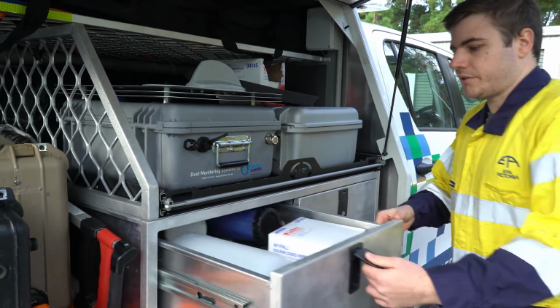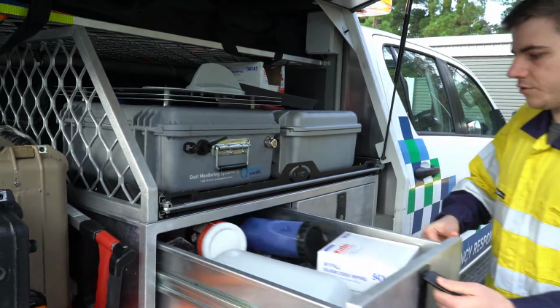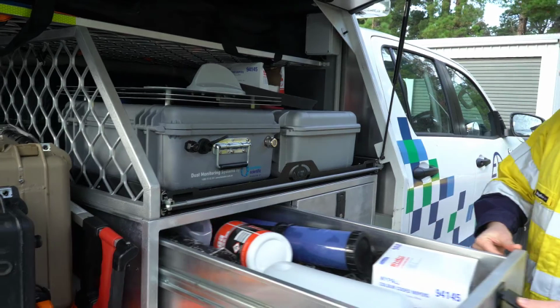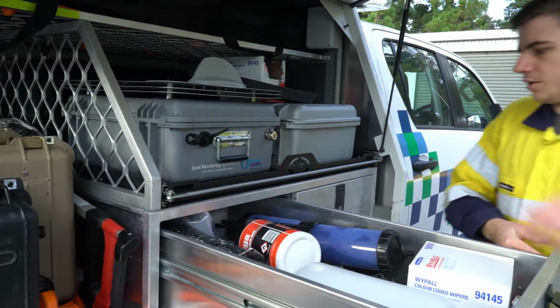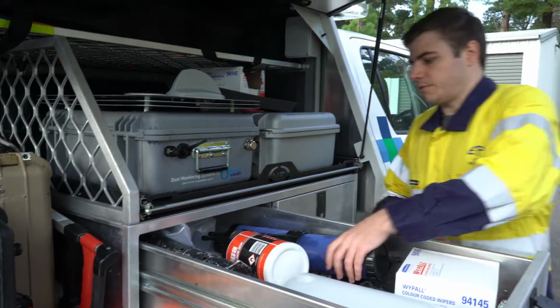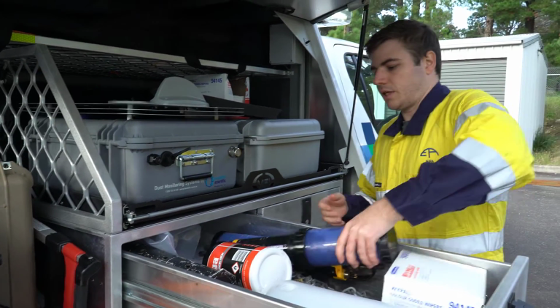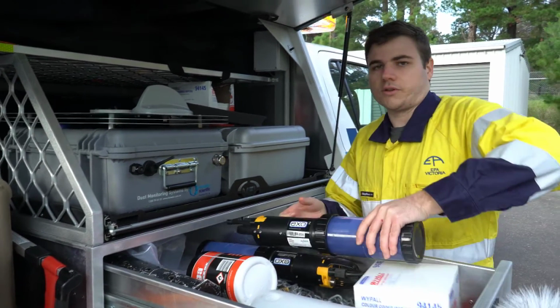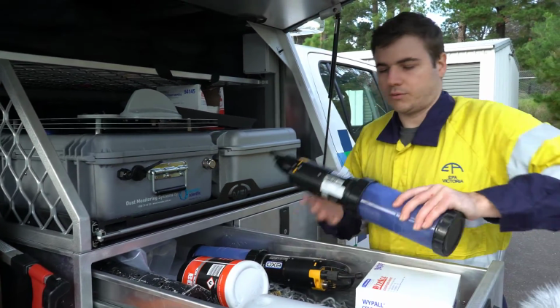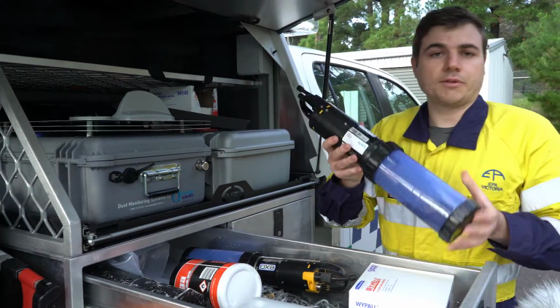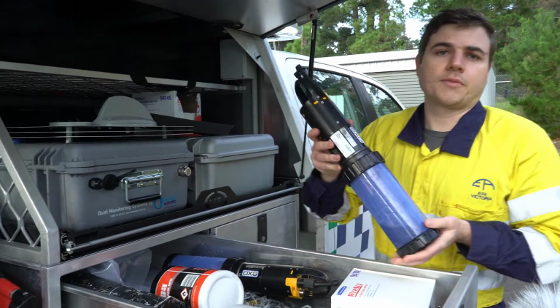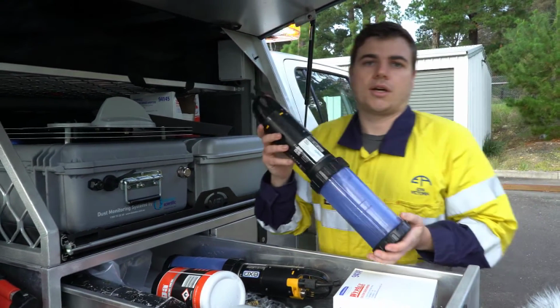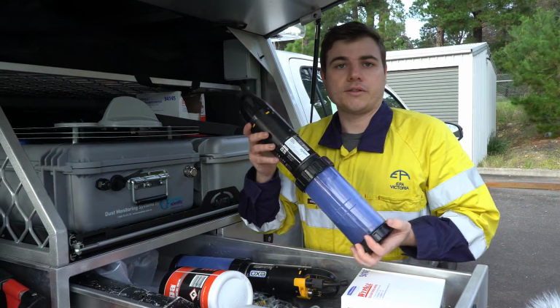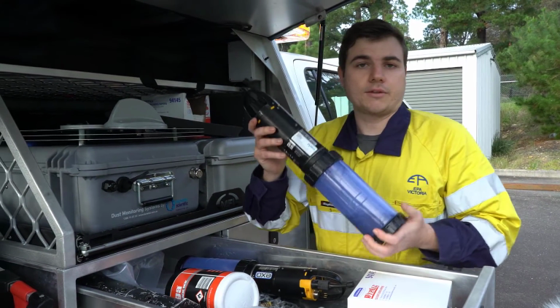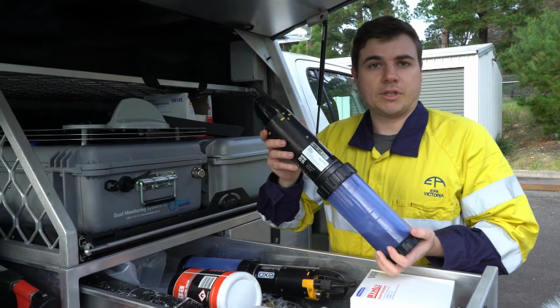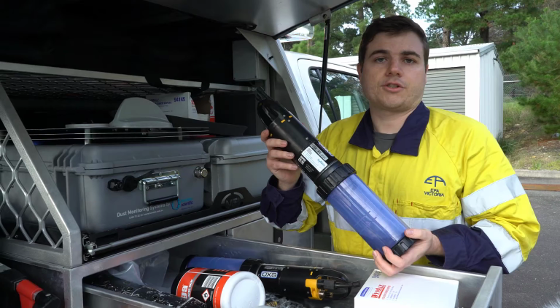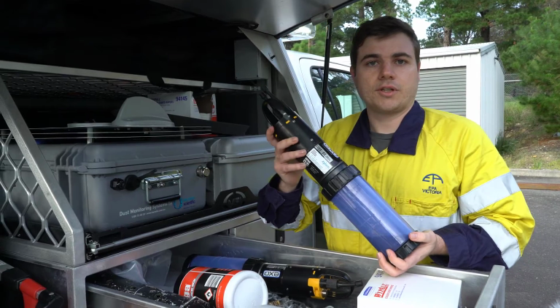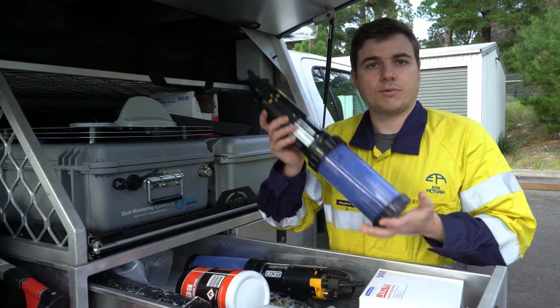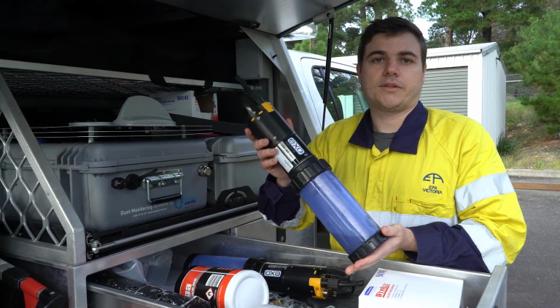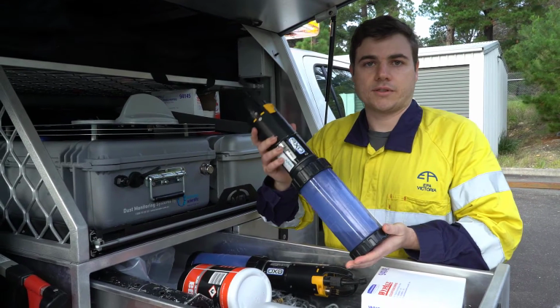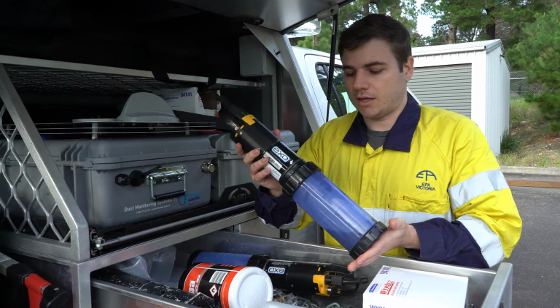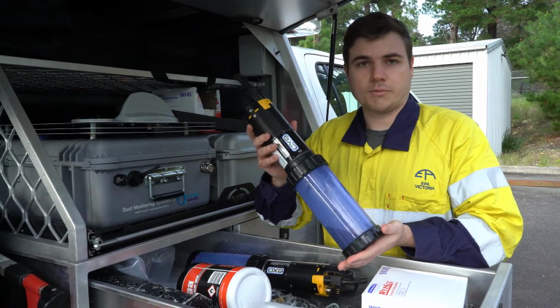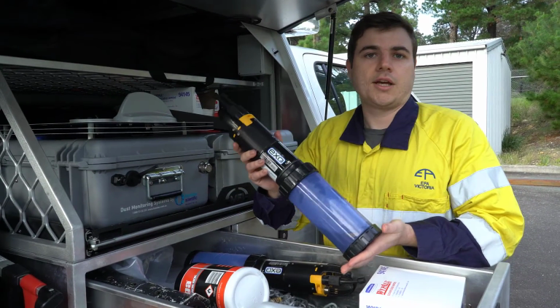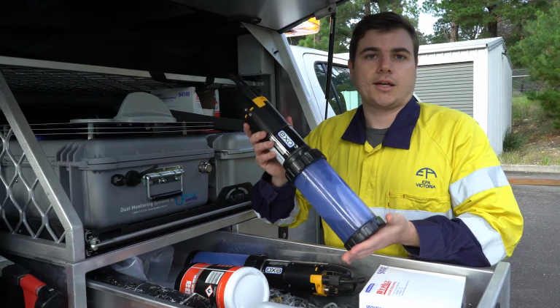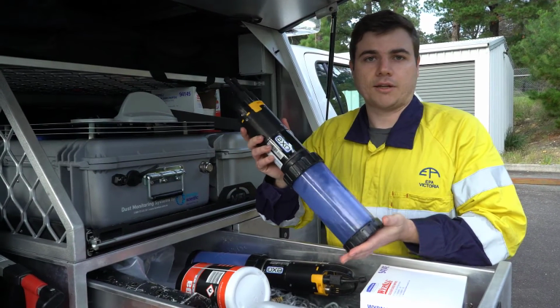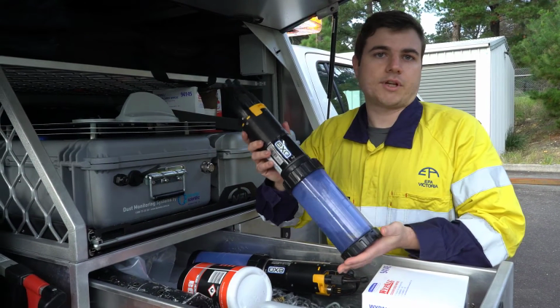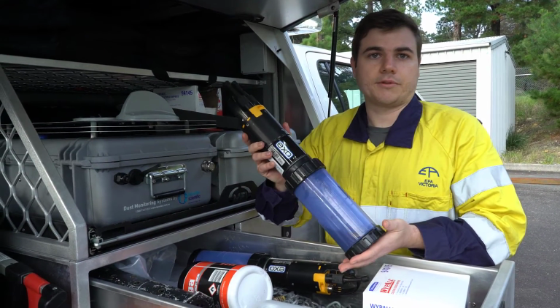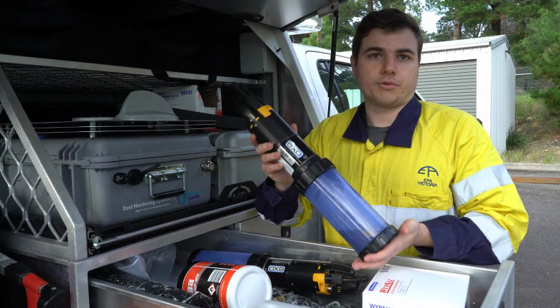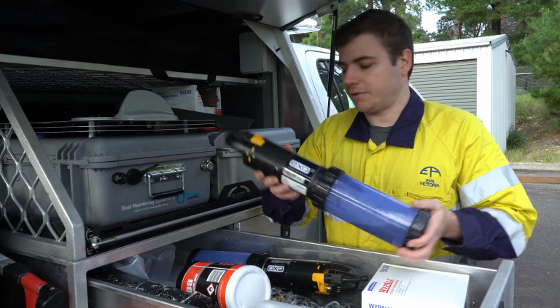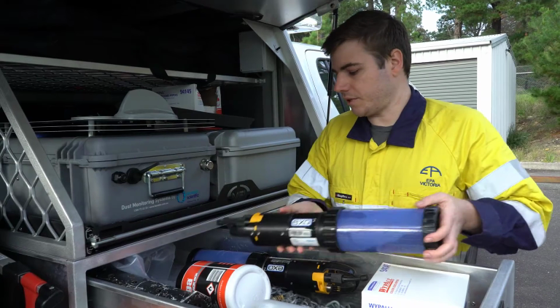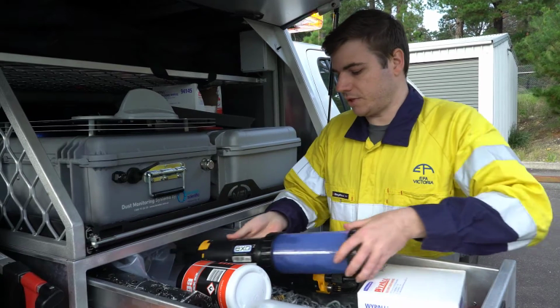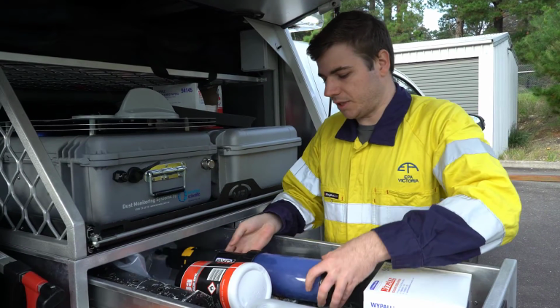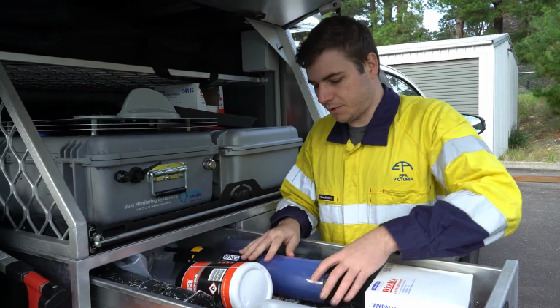Inside the storage here we have an exosonde, or a couple of them. This is like the water meter I showed earlier. We can place this in a water body and take real-time data for a prolonged period of time if it needs to be out for a while.